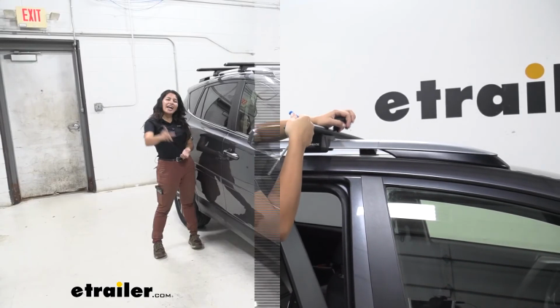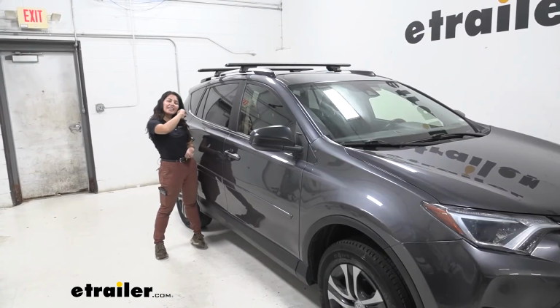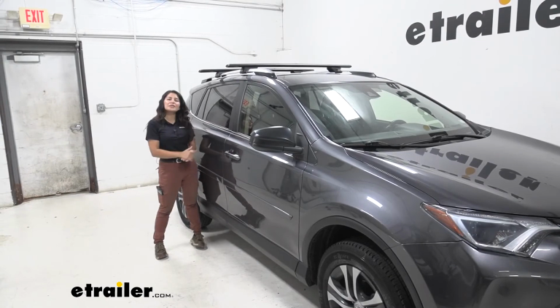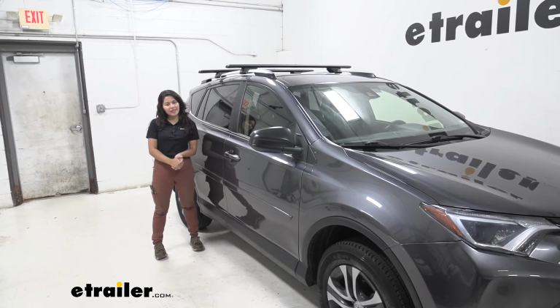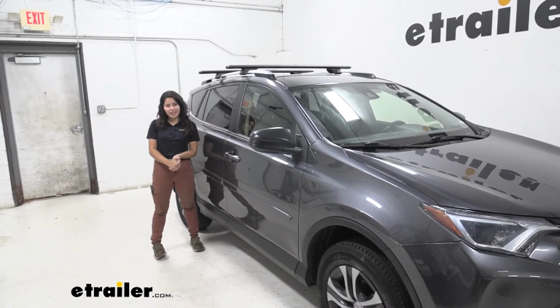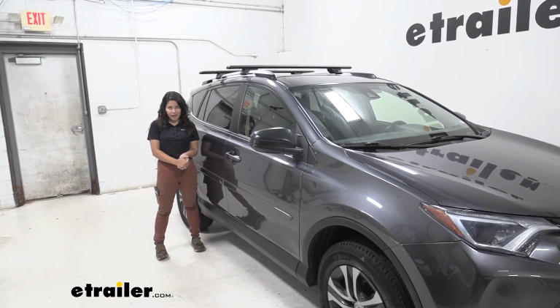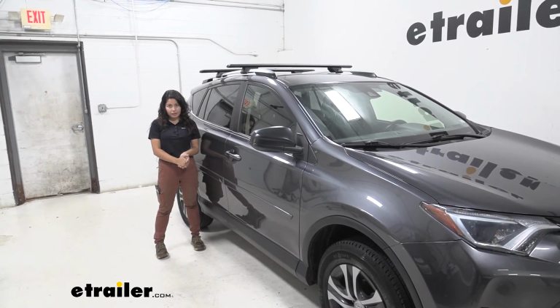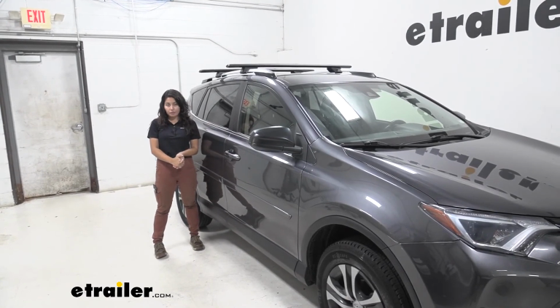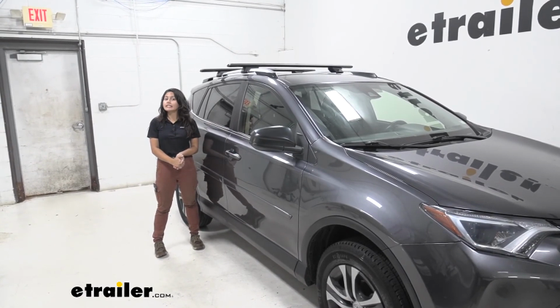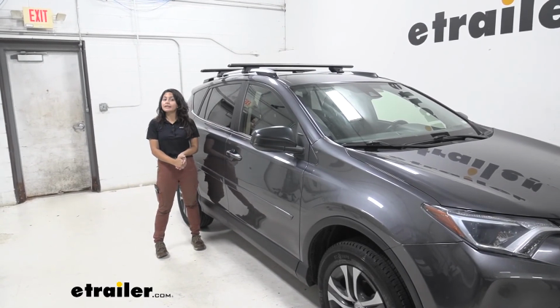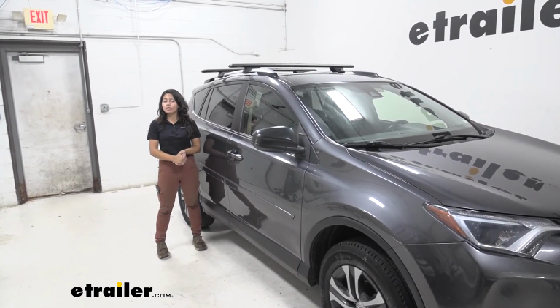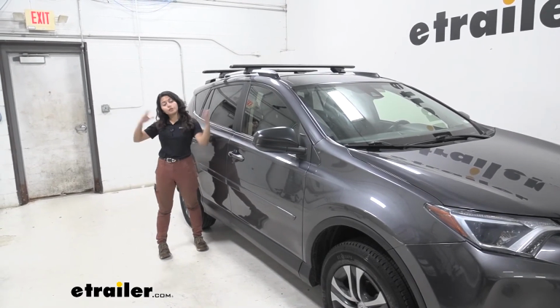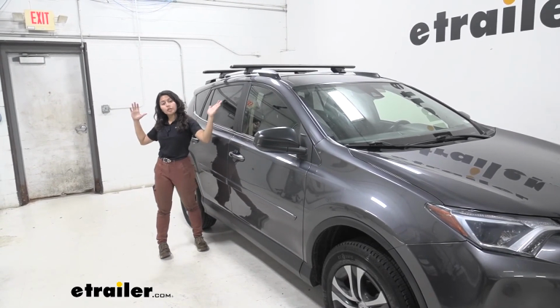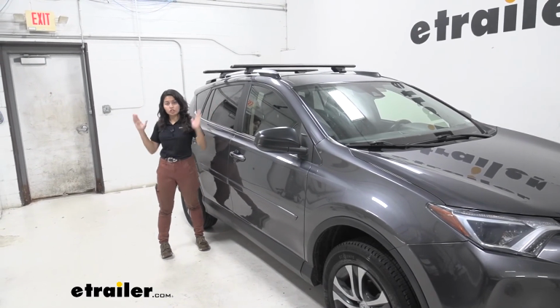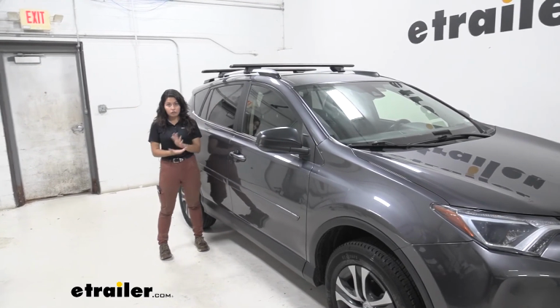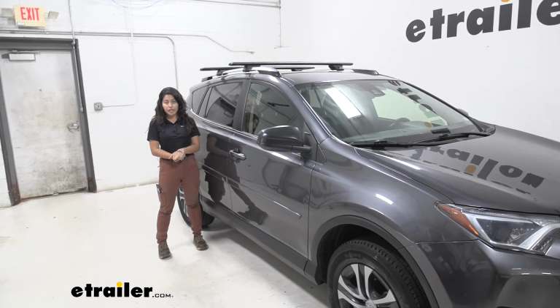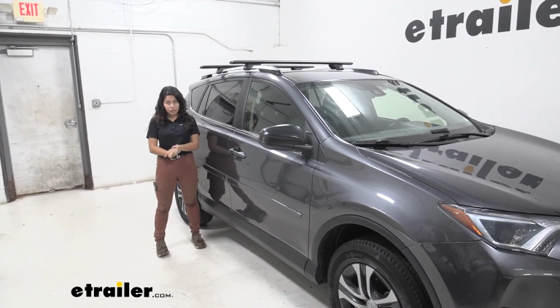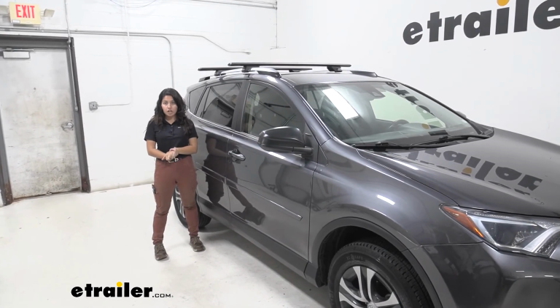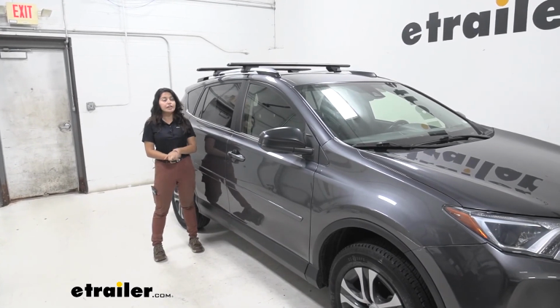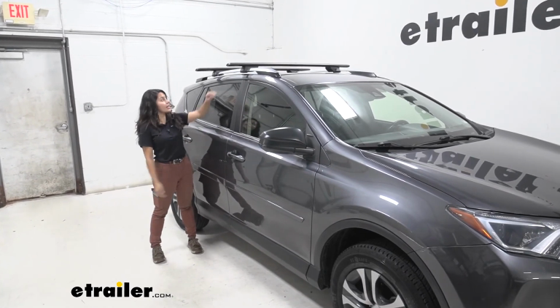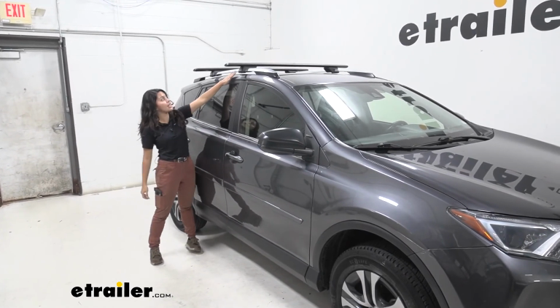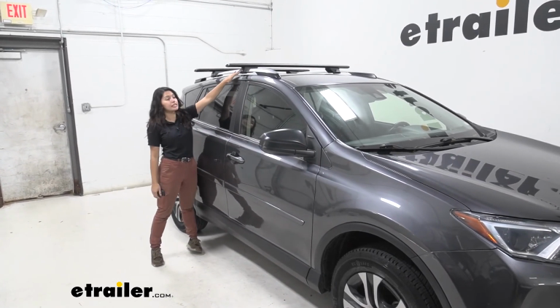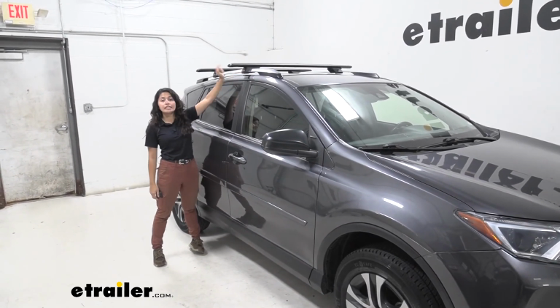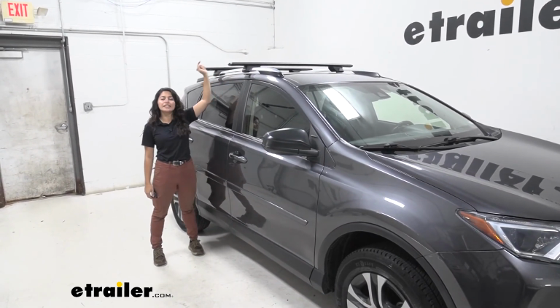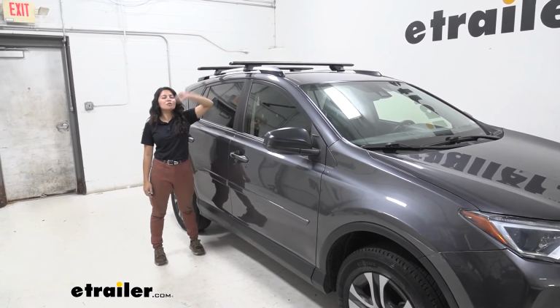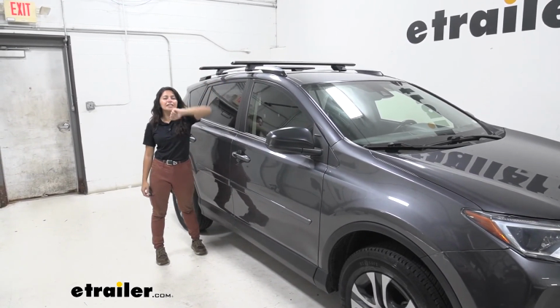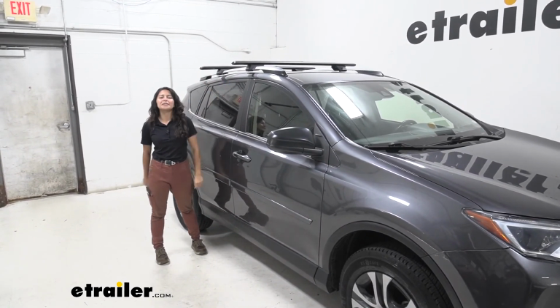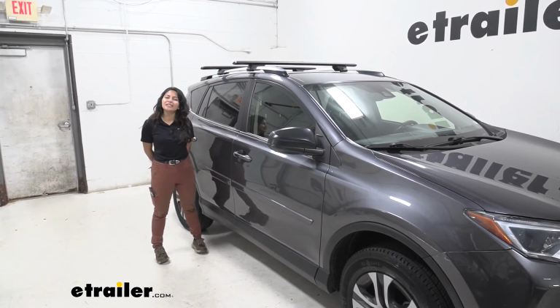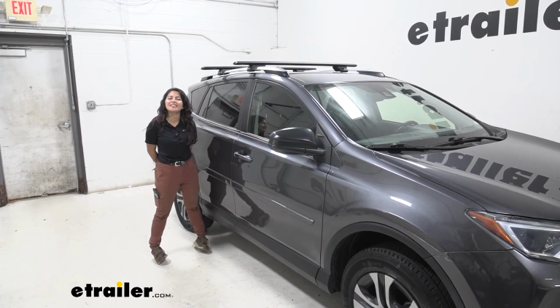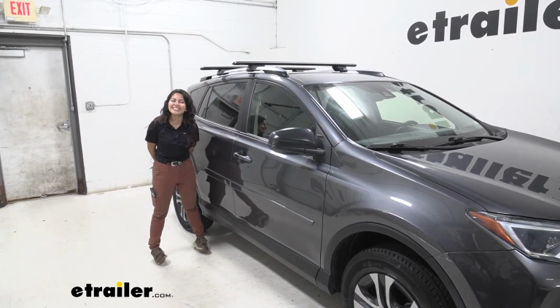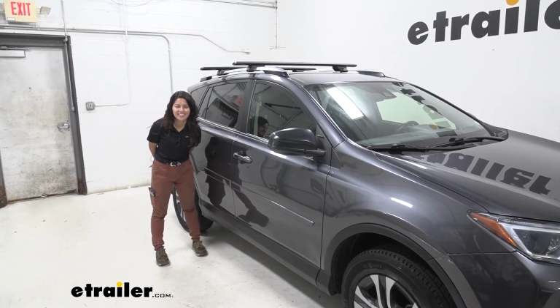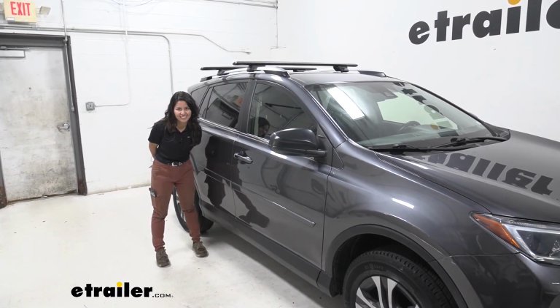And that was a look at our Rhino Rack roof rack system with the 54-inch long Vortex Aero crossbars and the SX Series legs, right here on our 2017 Toyota RAV4.